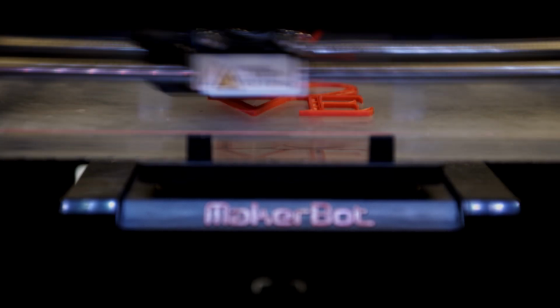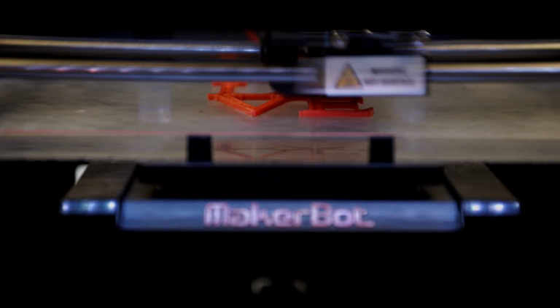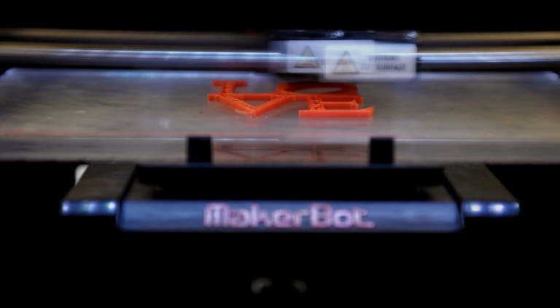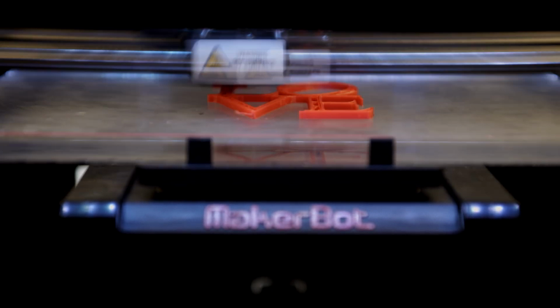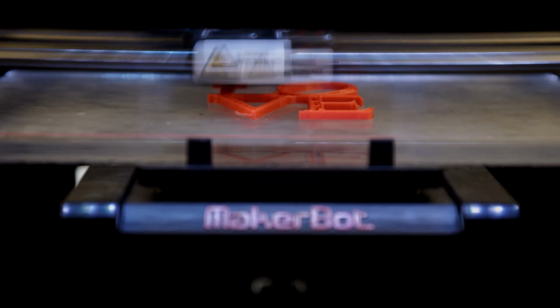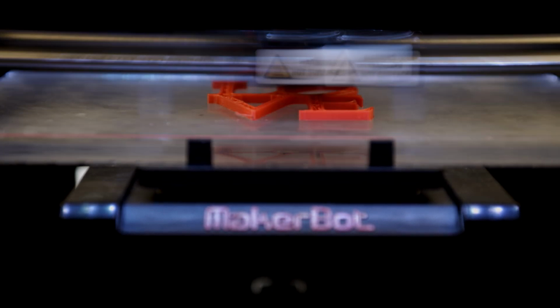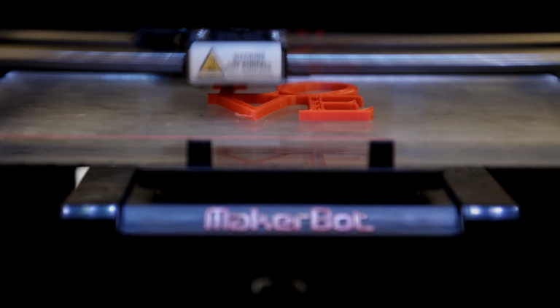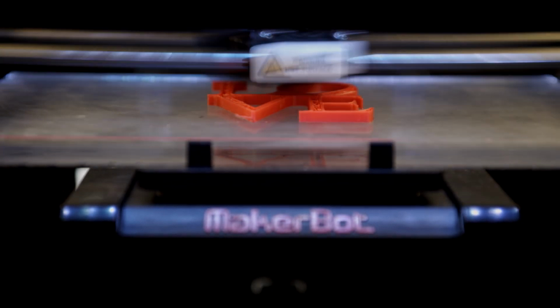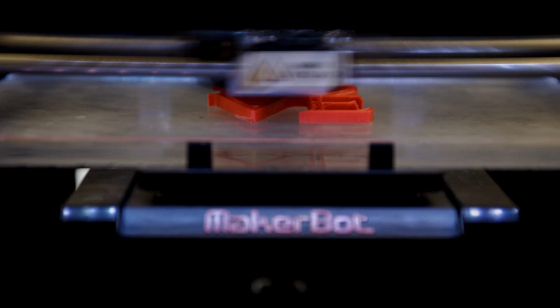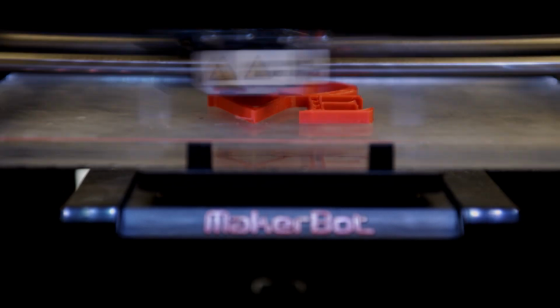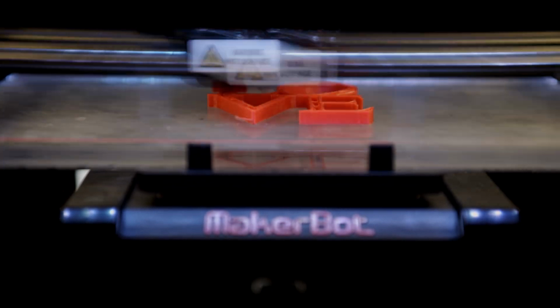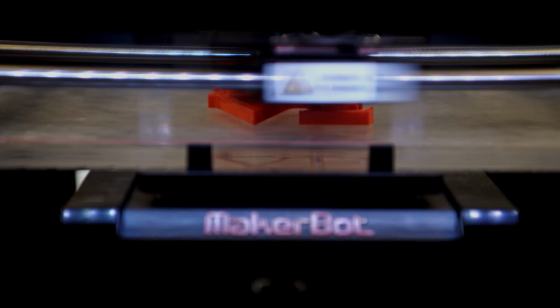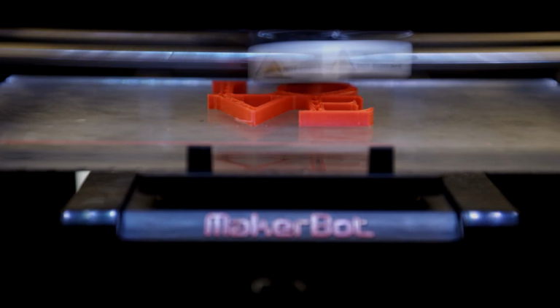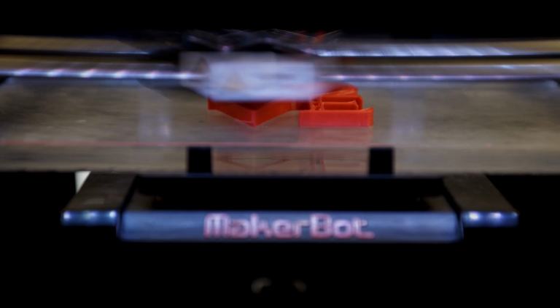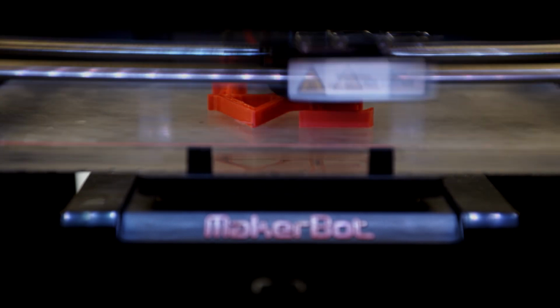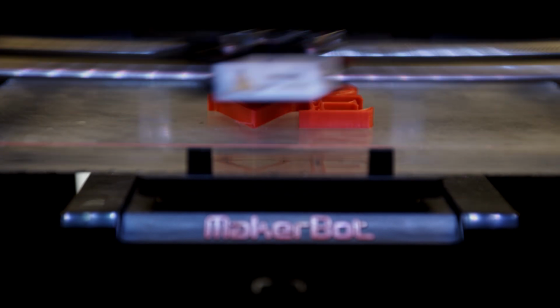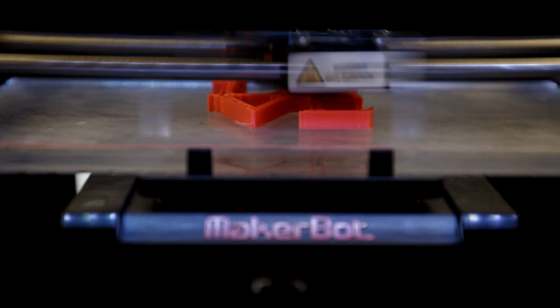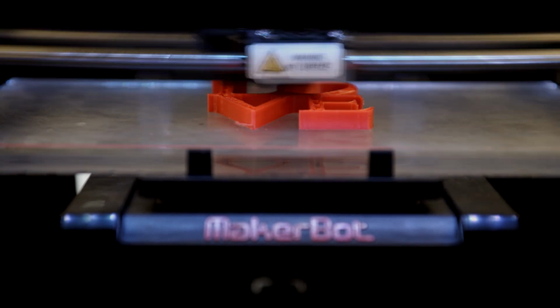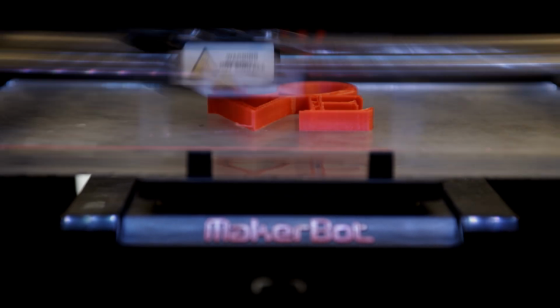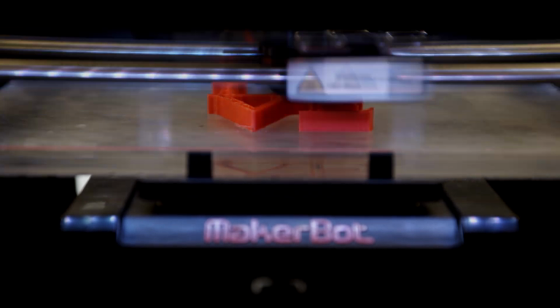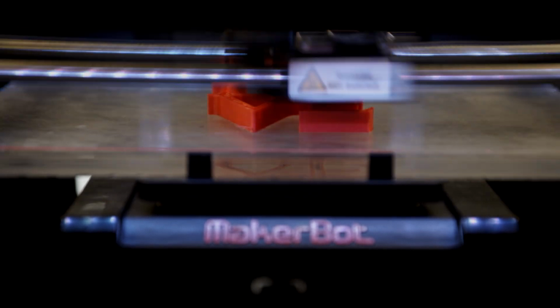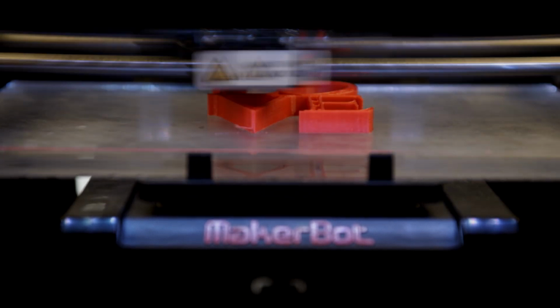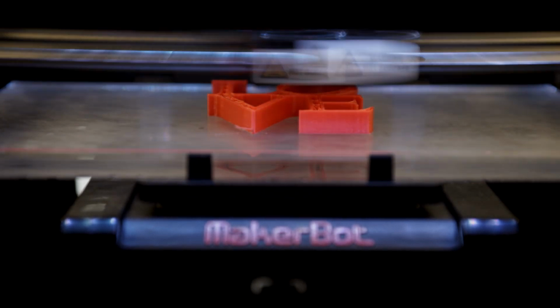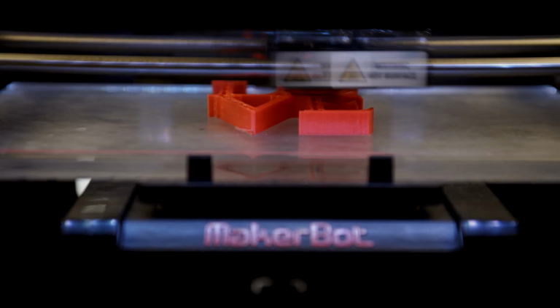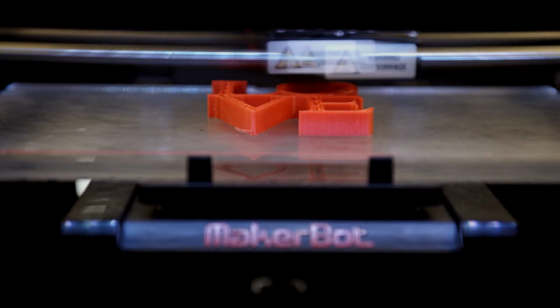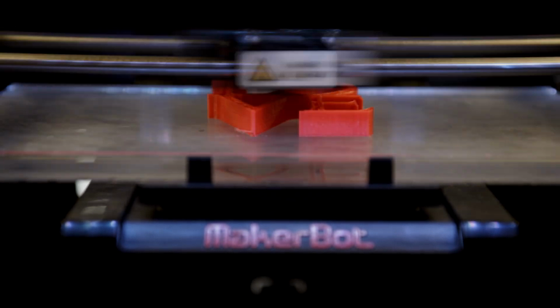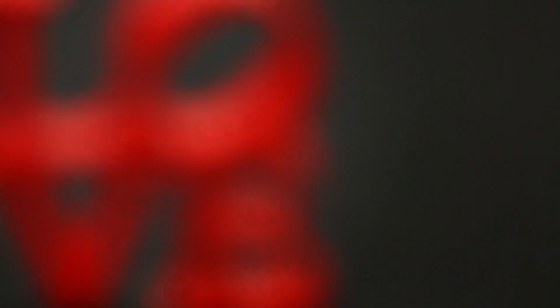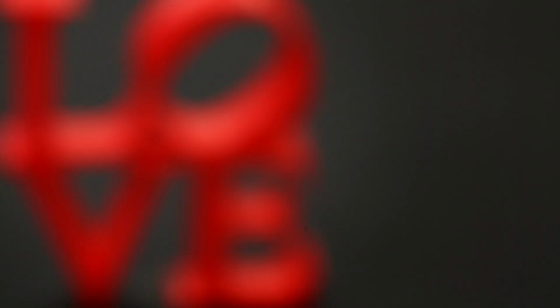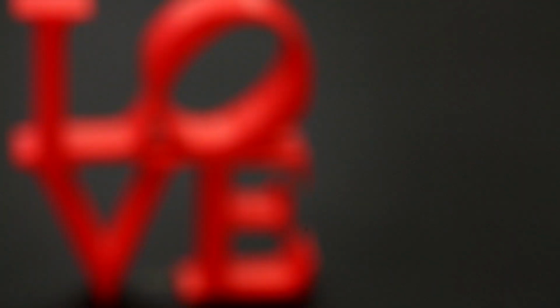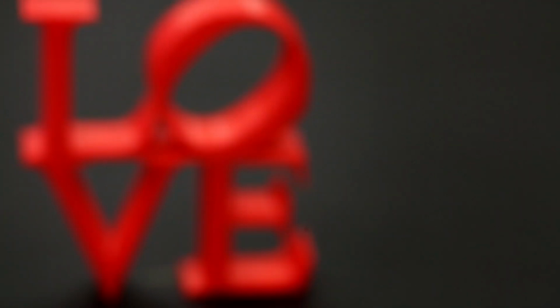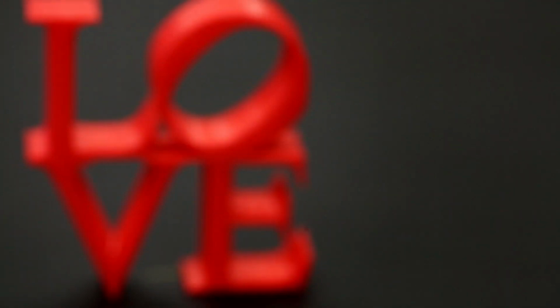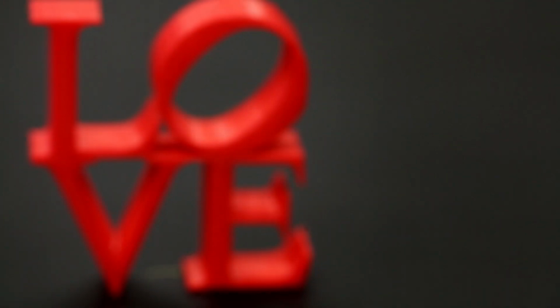3D printing is any process where you form objects by stacking layer on top of layer on top of layer until you form the final product.